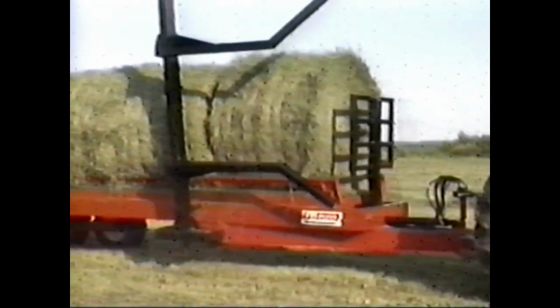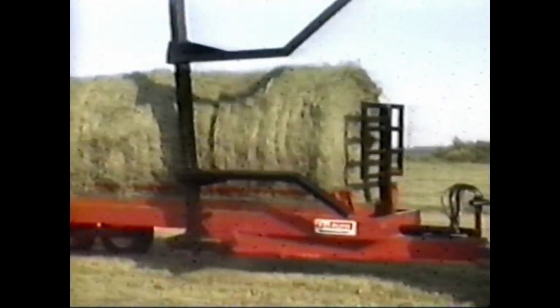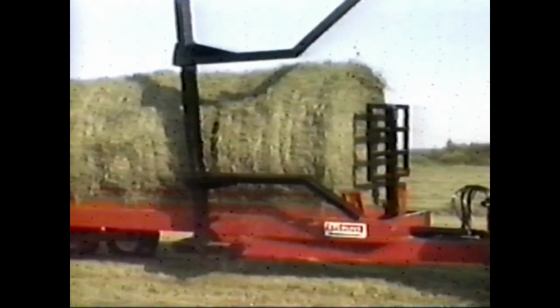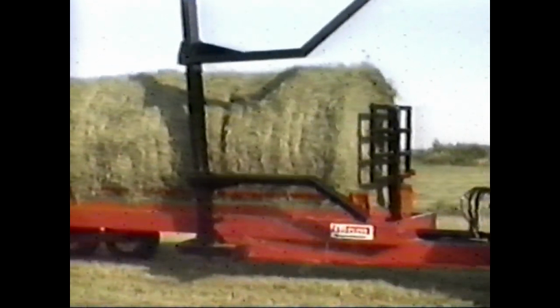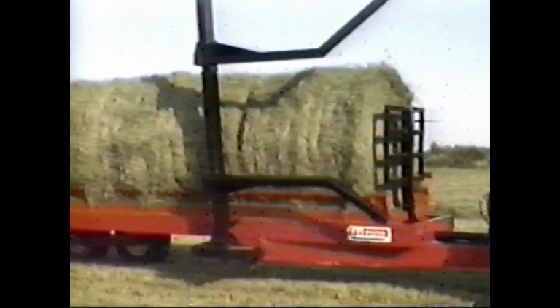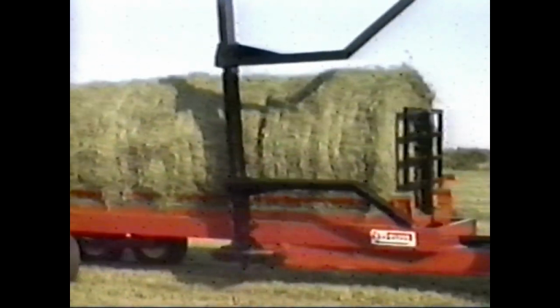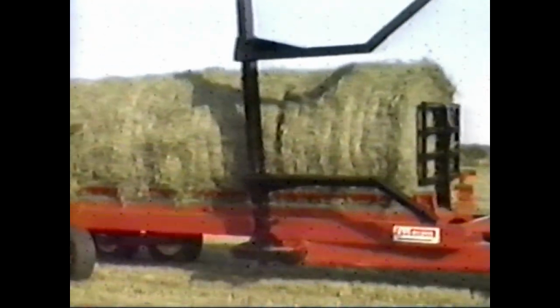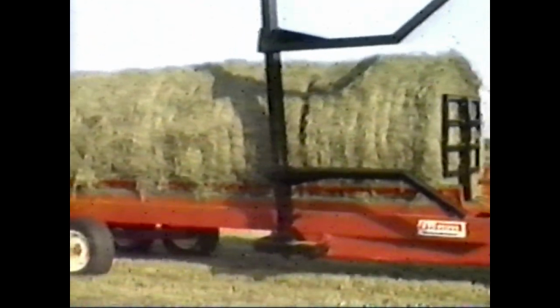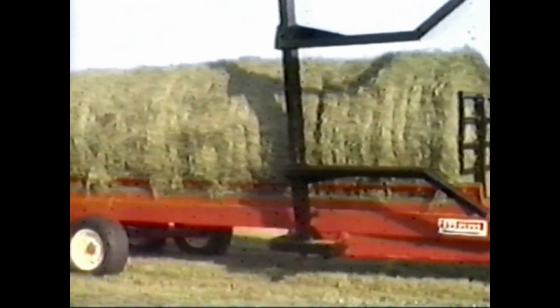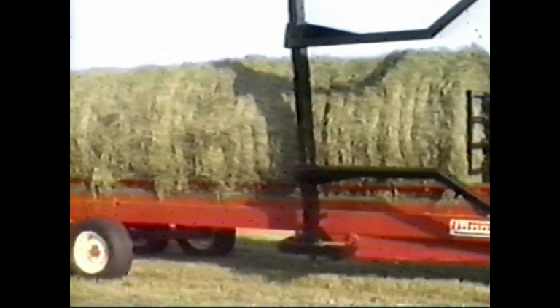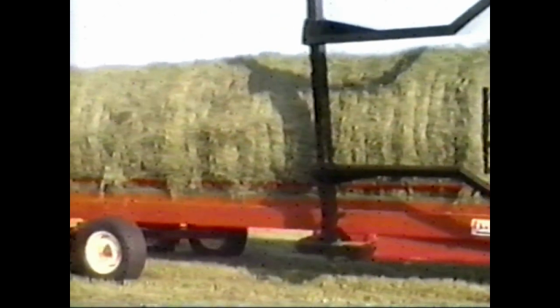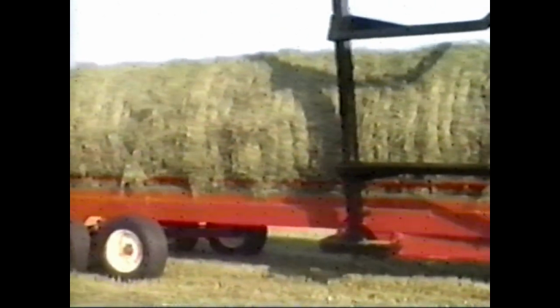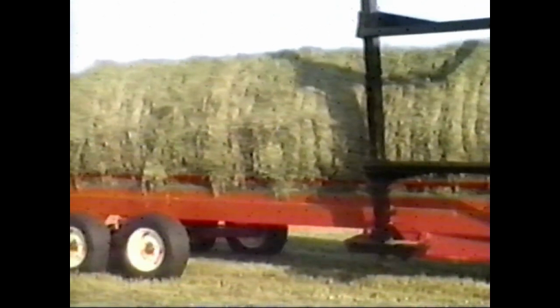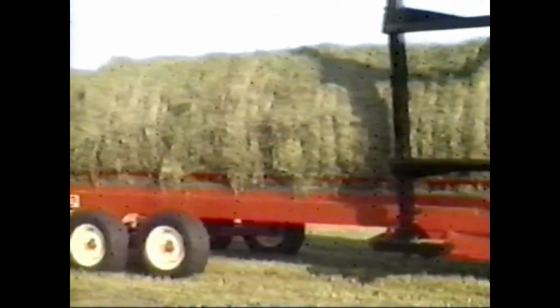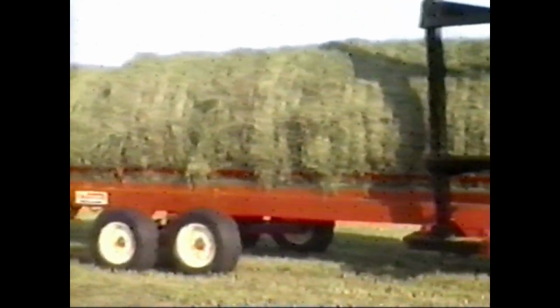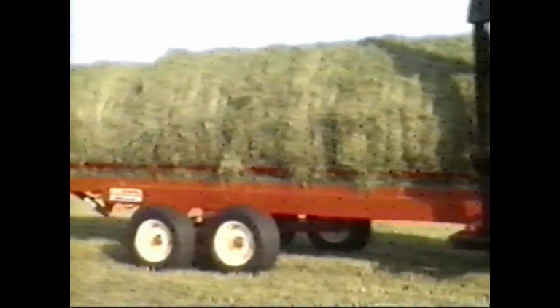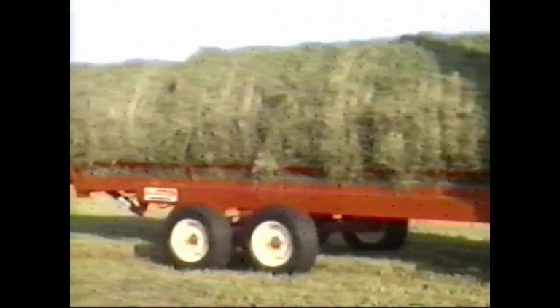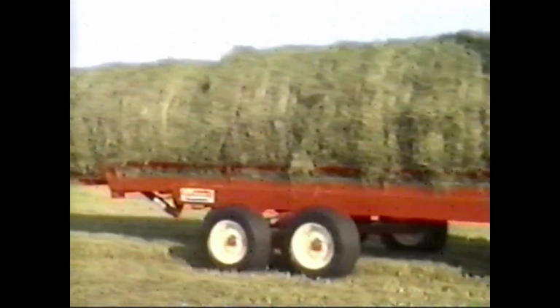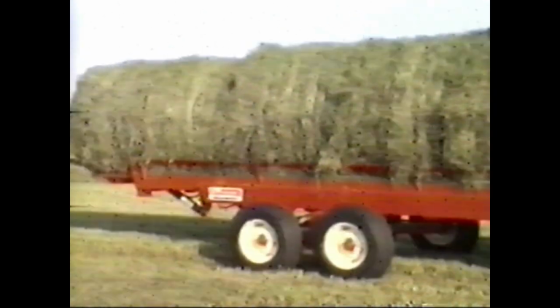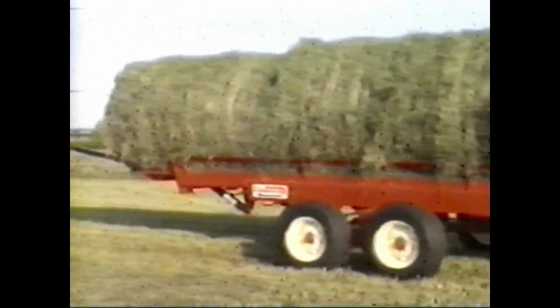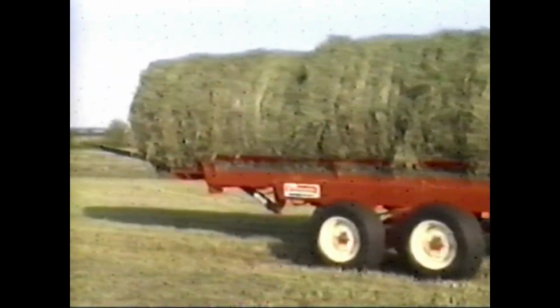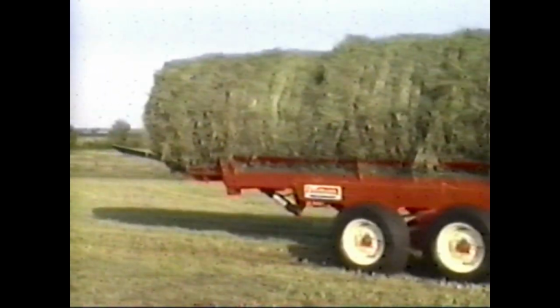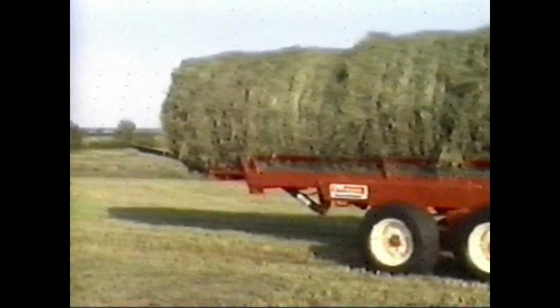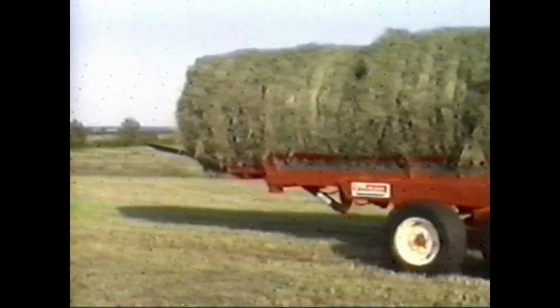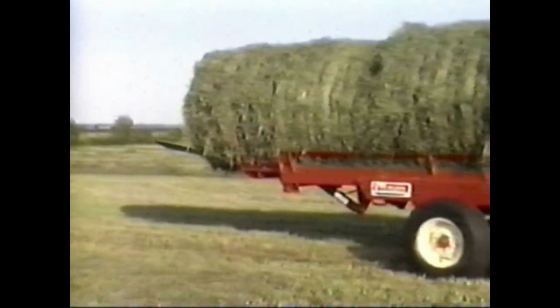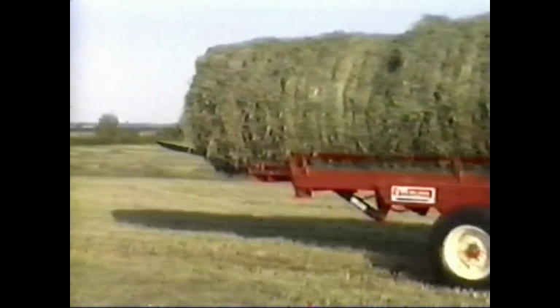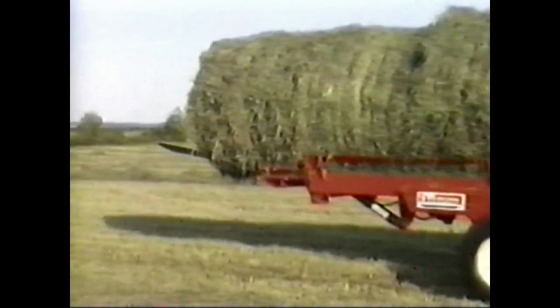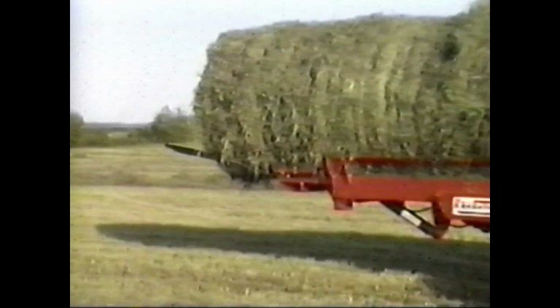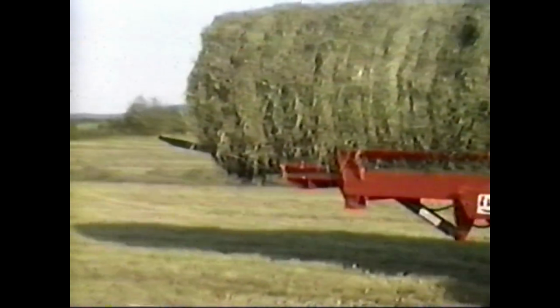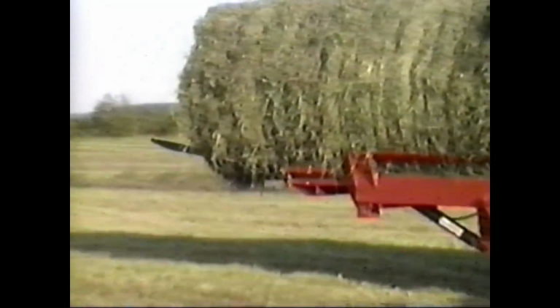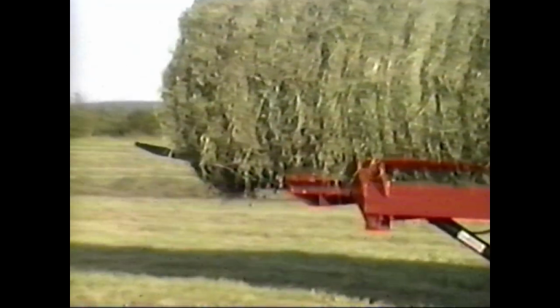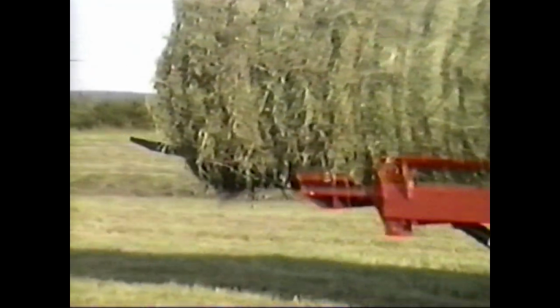Two extension posts are installed at the rear to carry a seventh bale and become a bale guide to align the bales when unloading horizontally in one row.